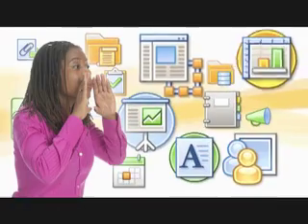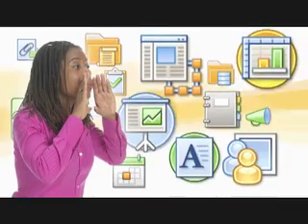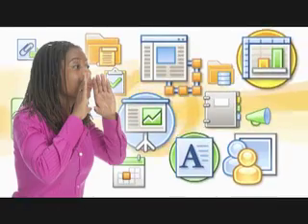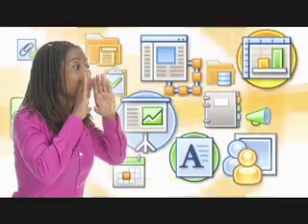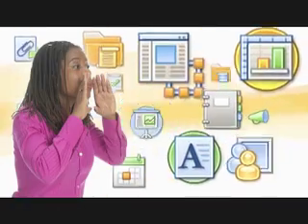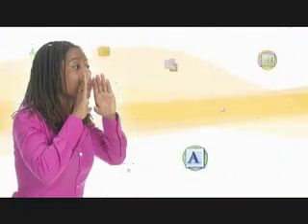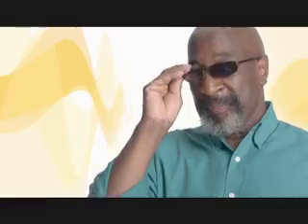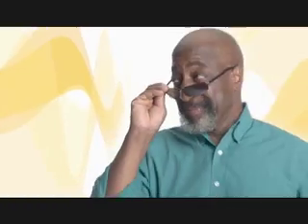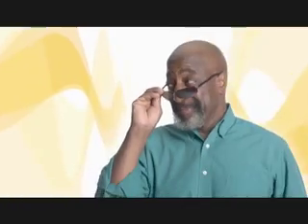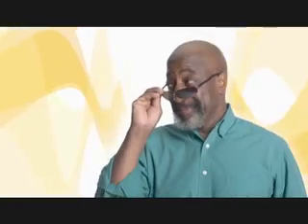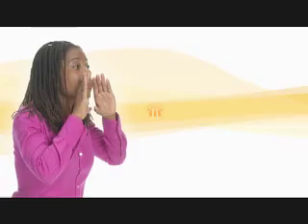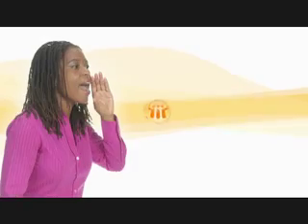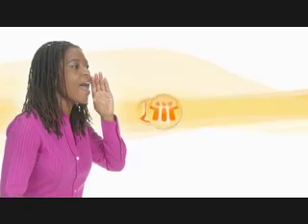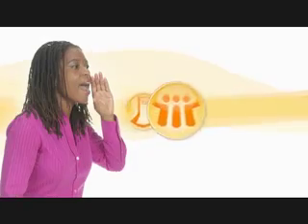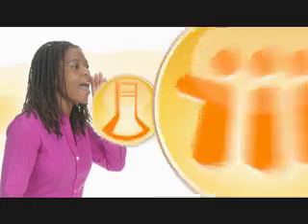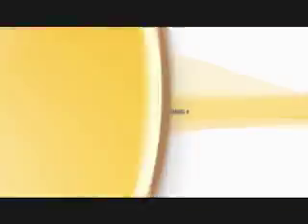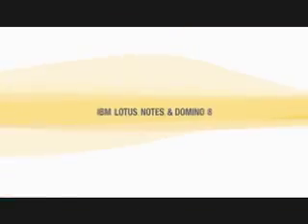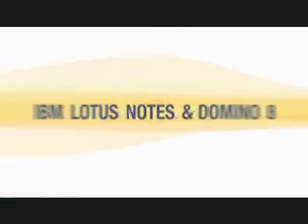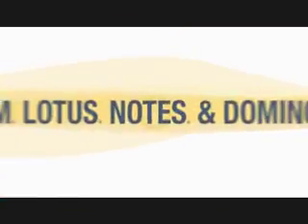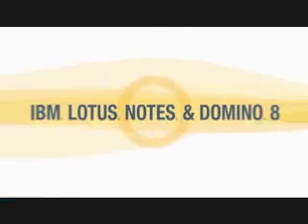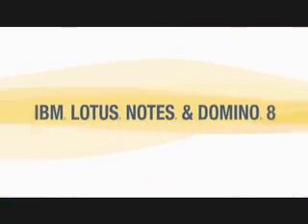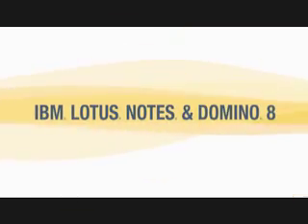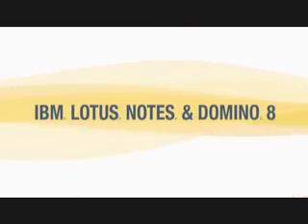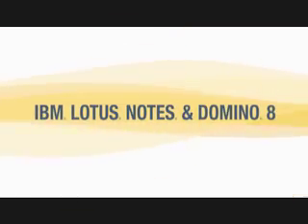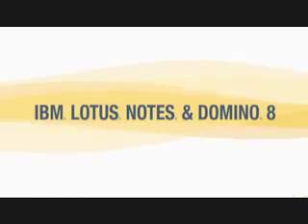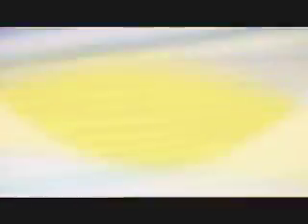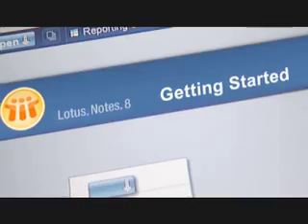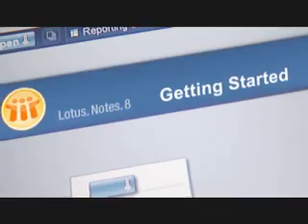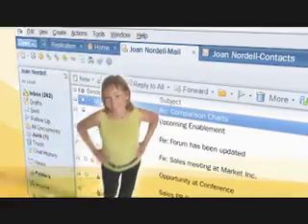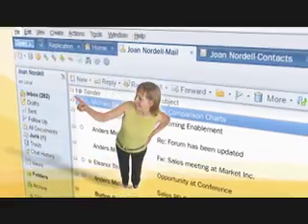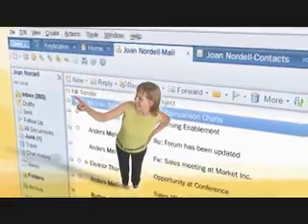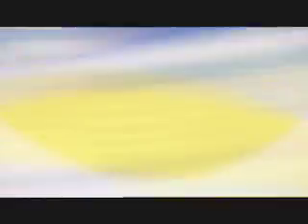Hey, have you heard the latest? I haven't. It's about Notes — Lotus Notes and Domino 8. Version 8. What's going on?